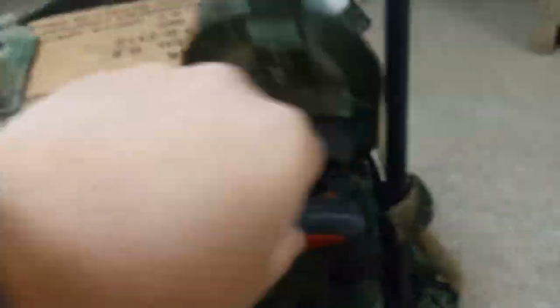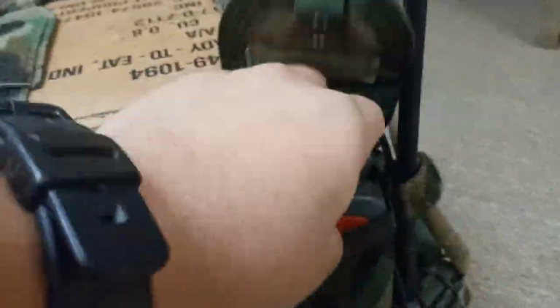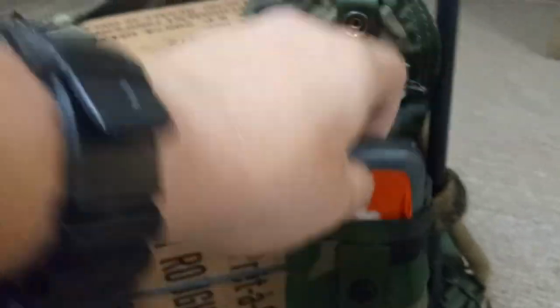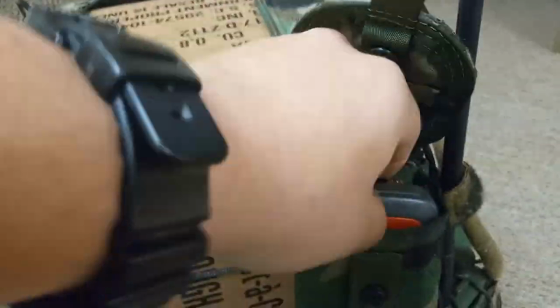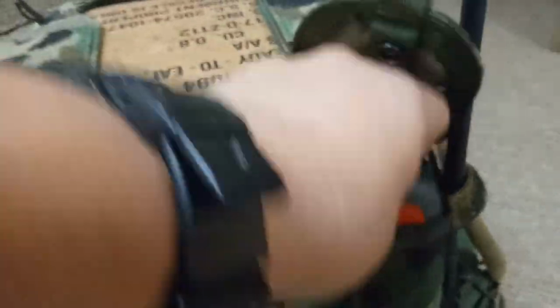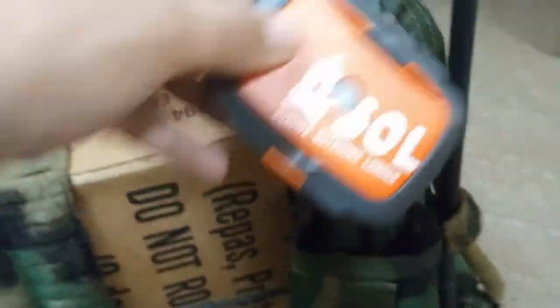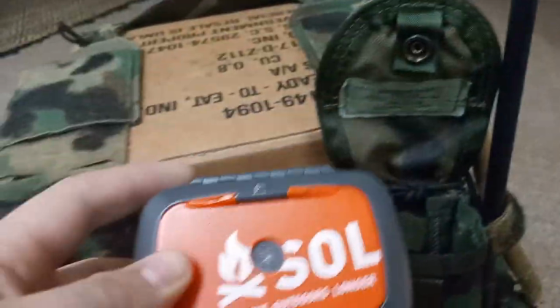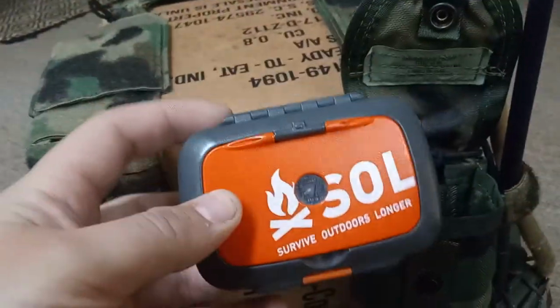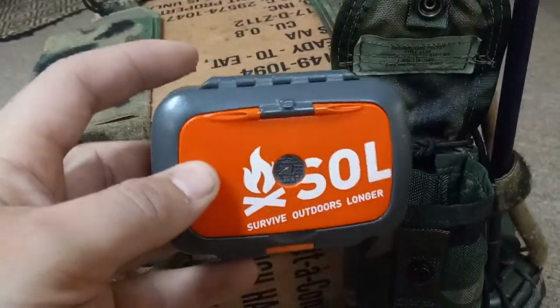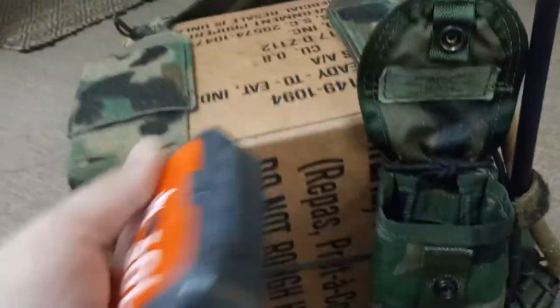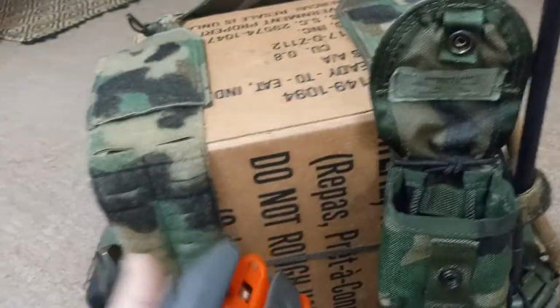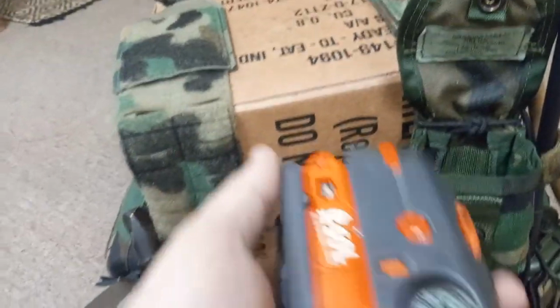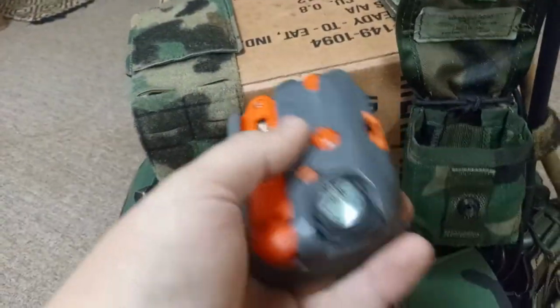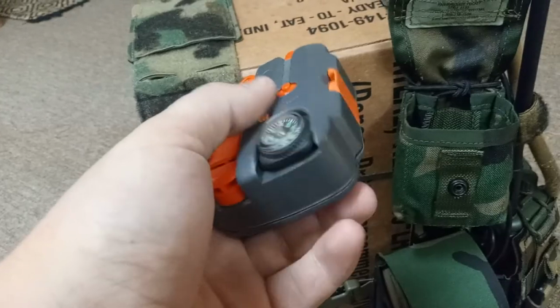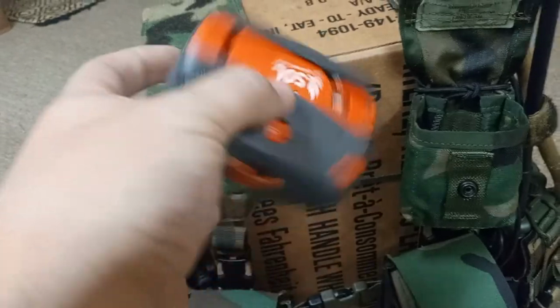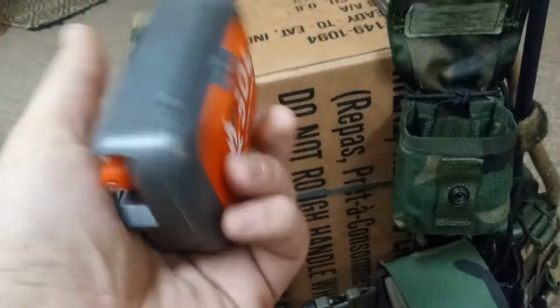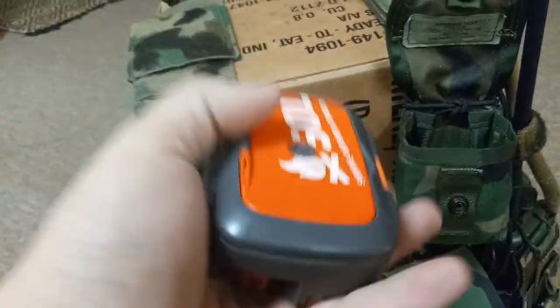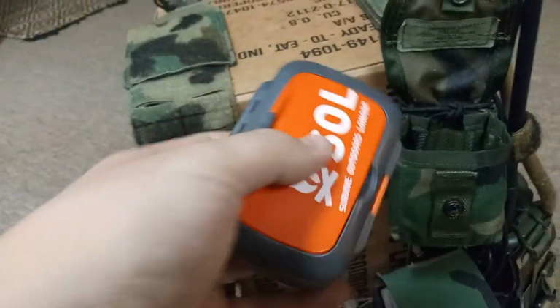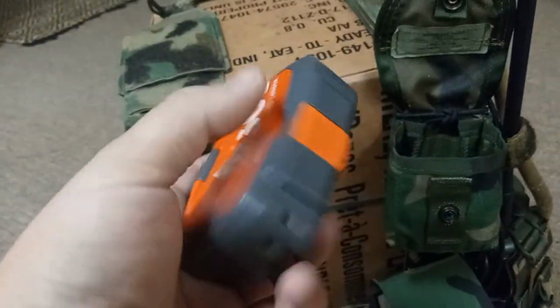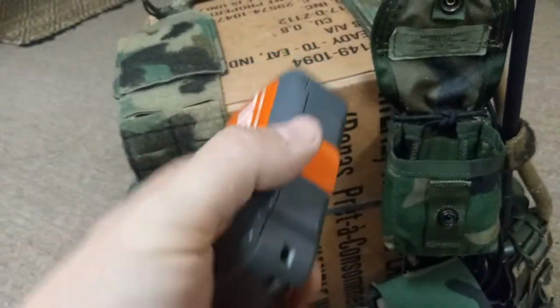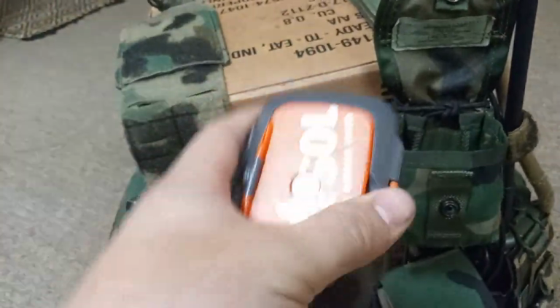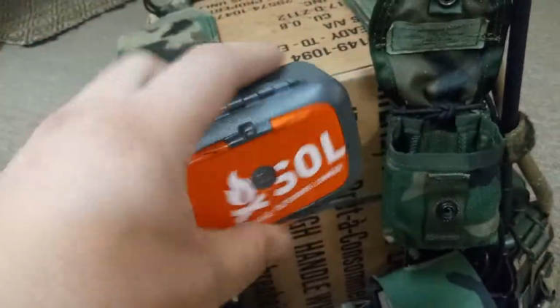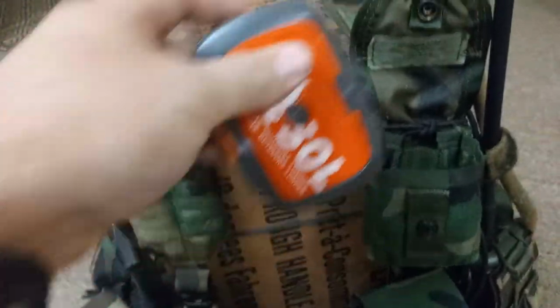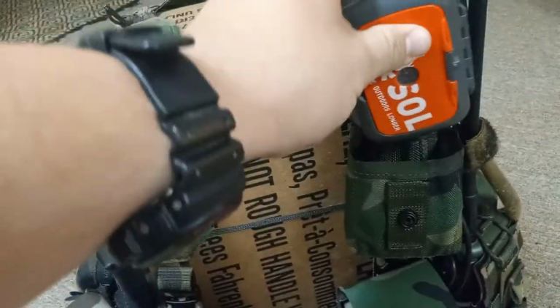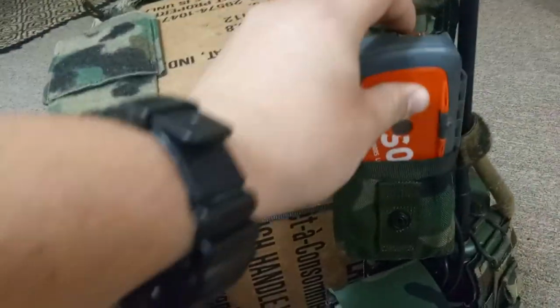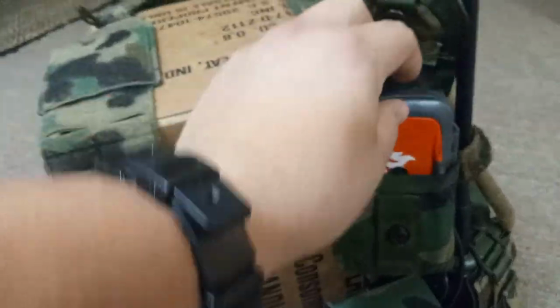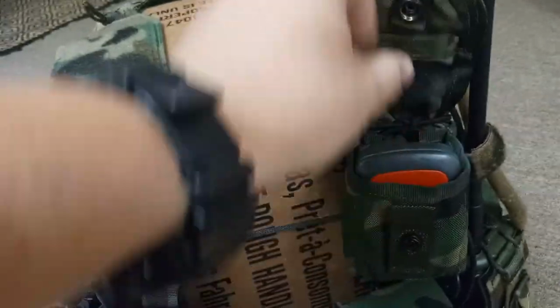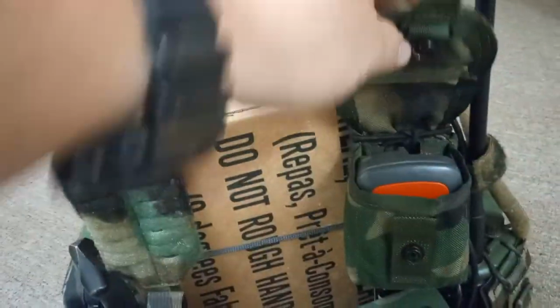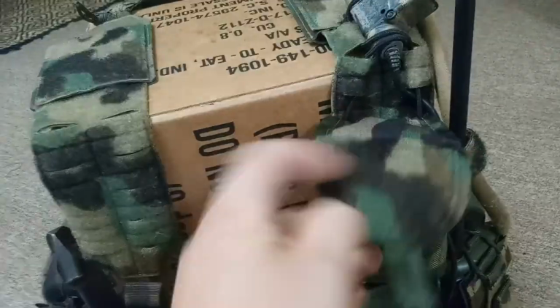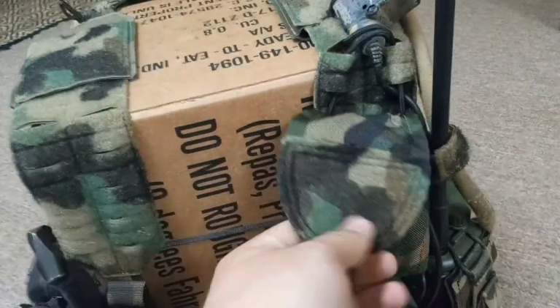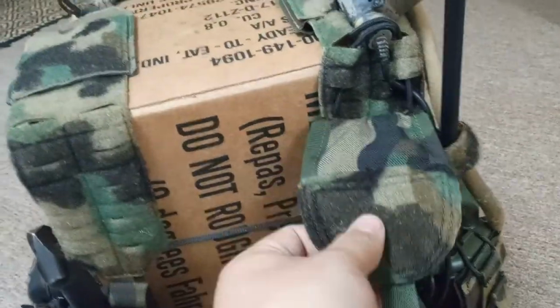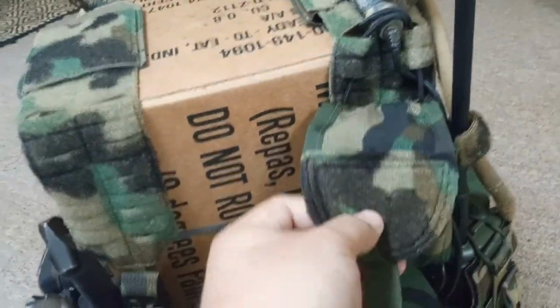I just have a SOL survival kit. It just happened to fit this pouch perfectly.